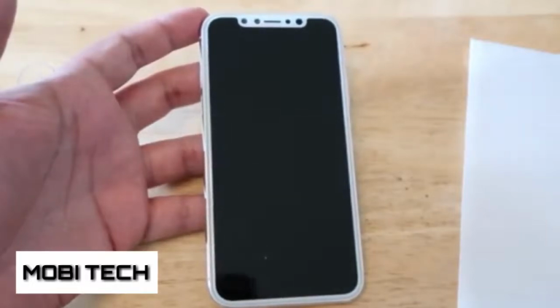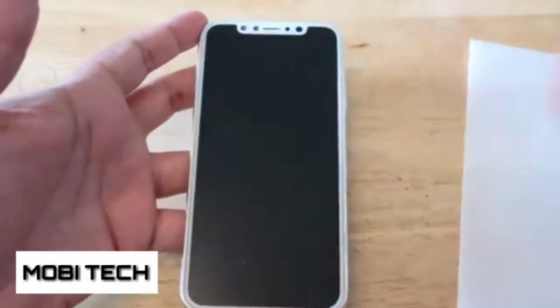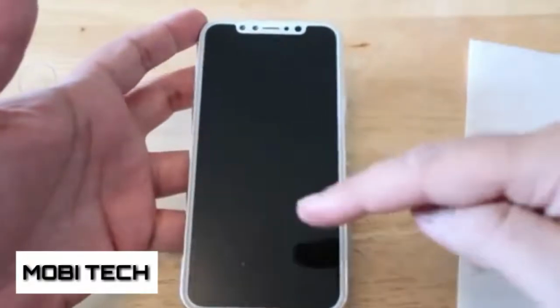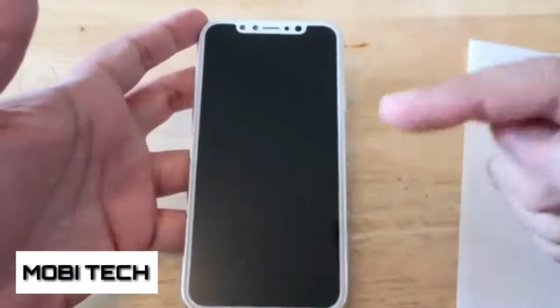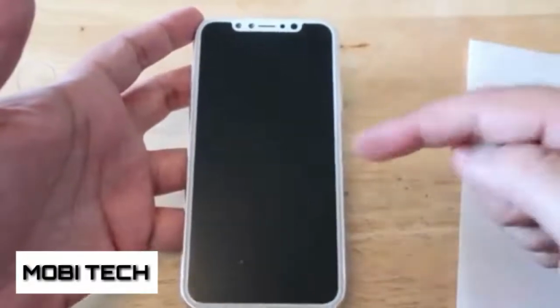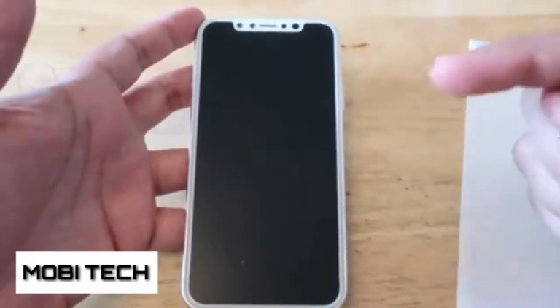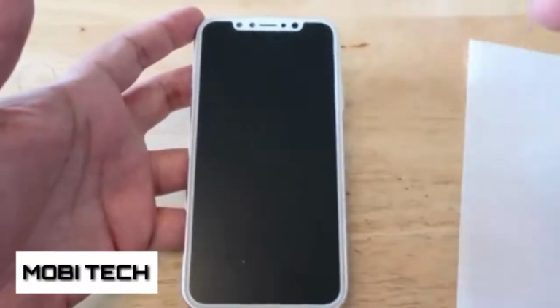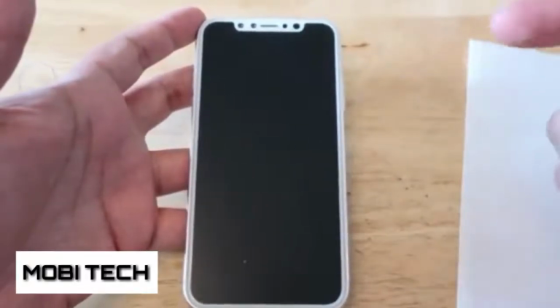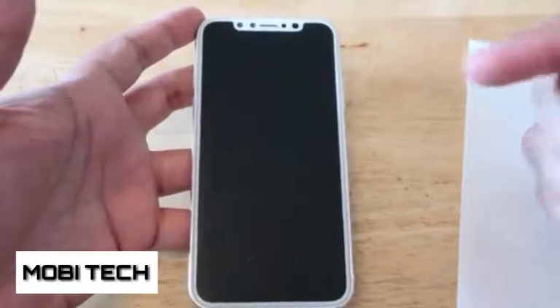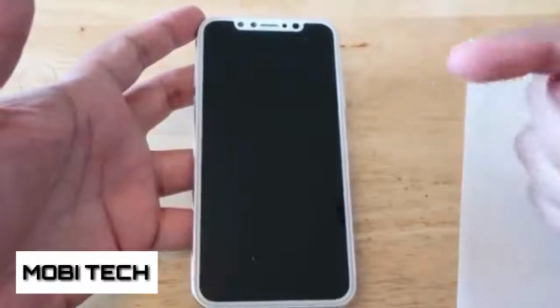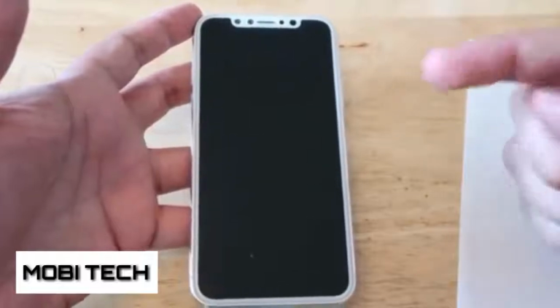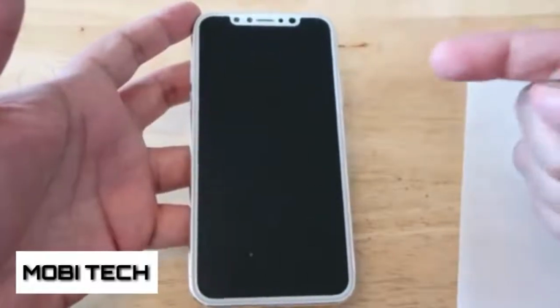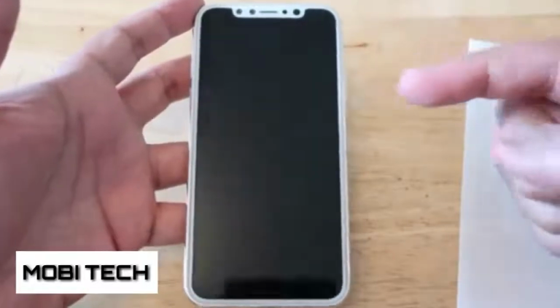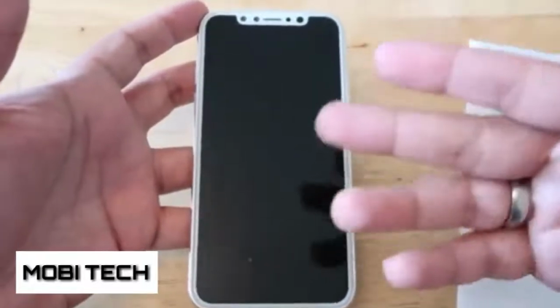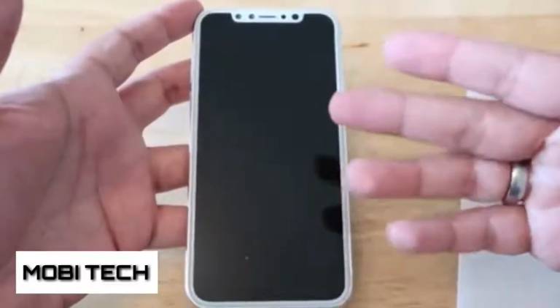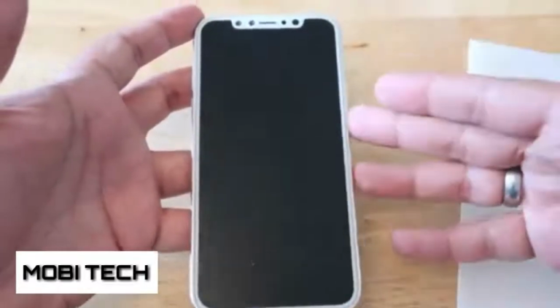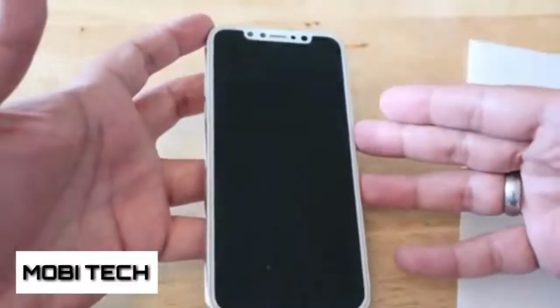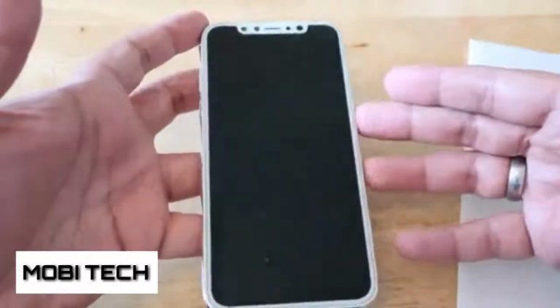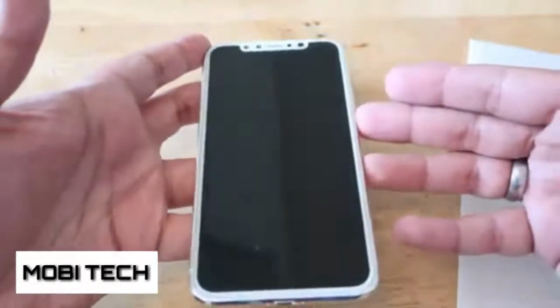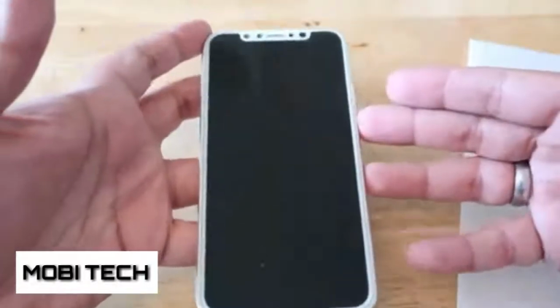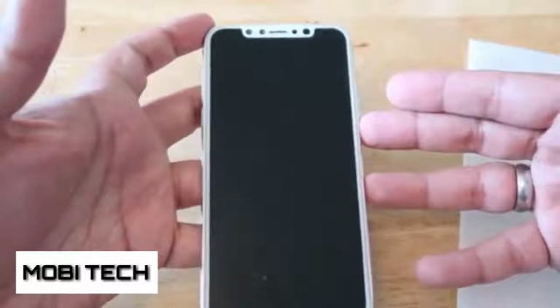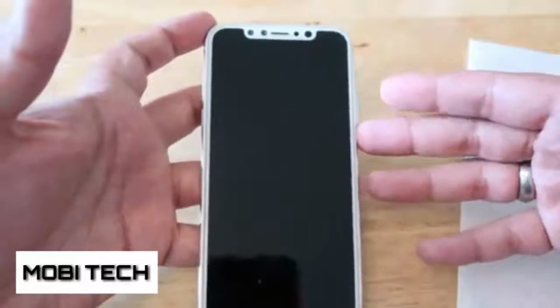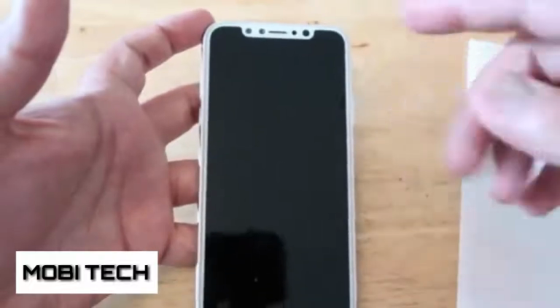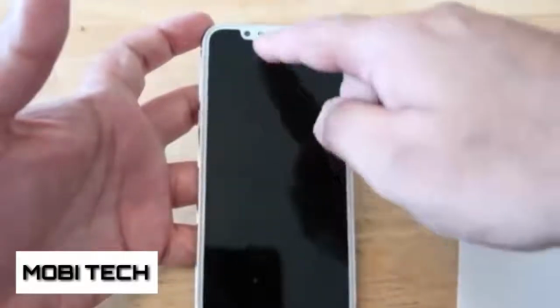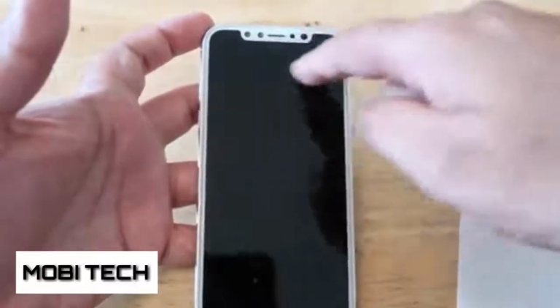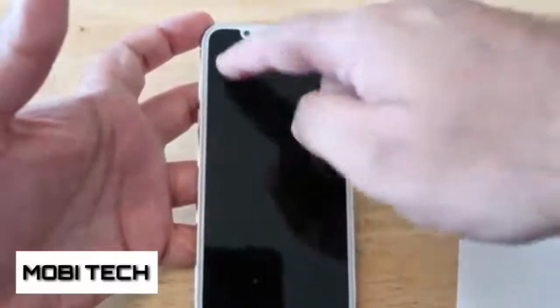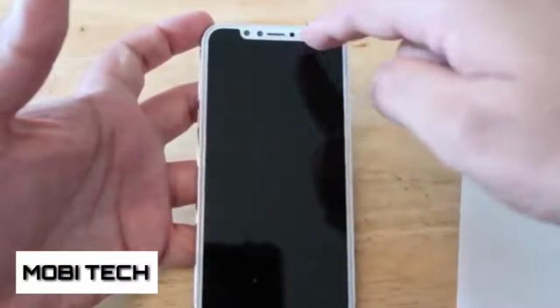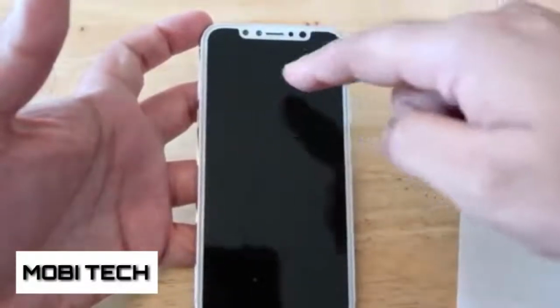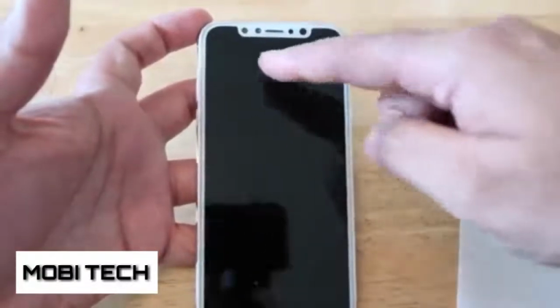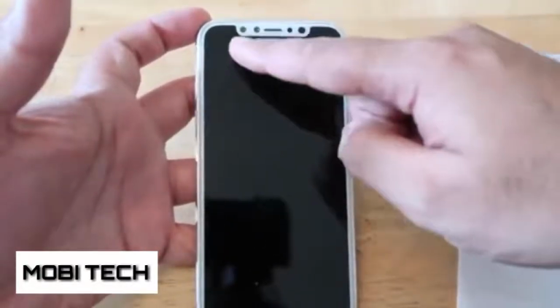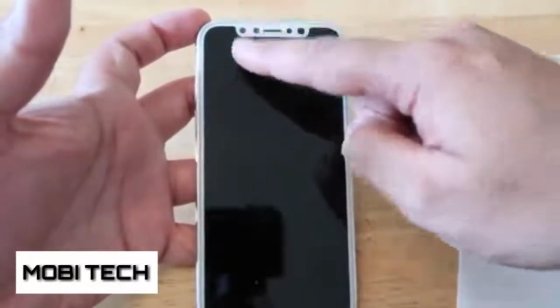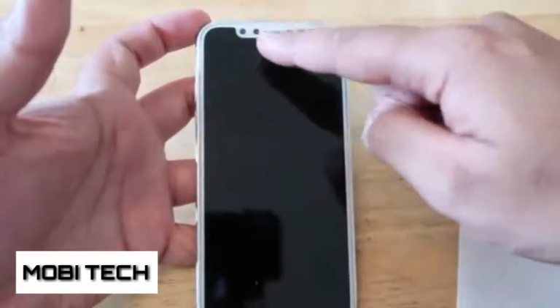Nothing on the top, and then at the bottom you've got the stereo speakers. Will we have stereo speakers at the top like the iPhone 7 and 7 Plus? We'll have to wait and see. And then you've got the lightning cable port down there.